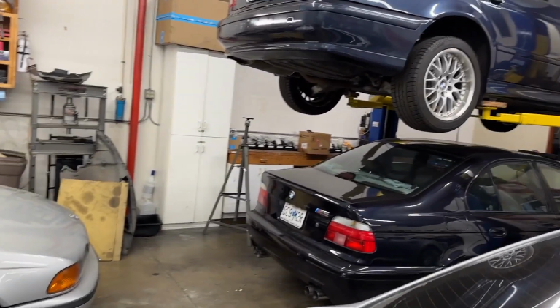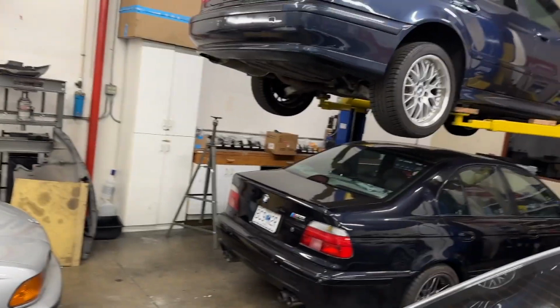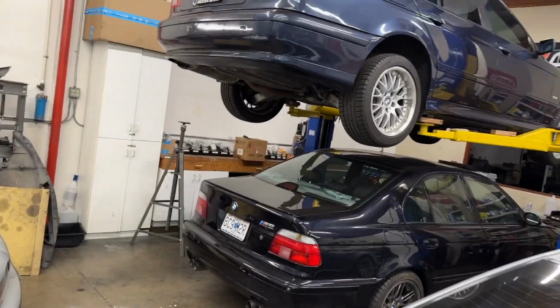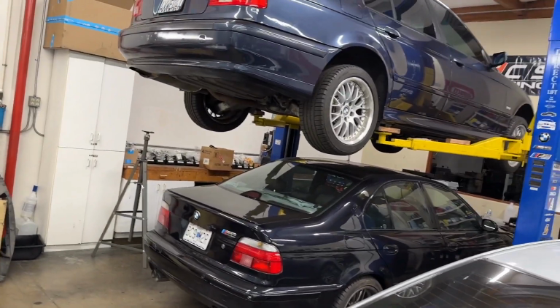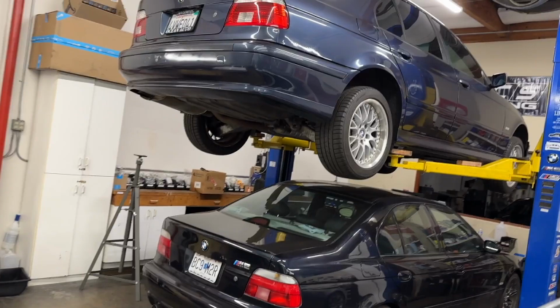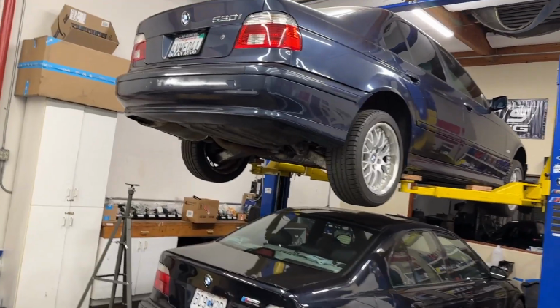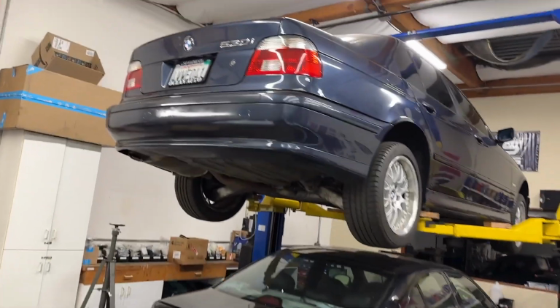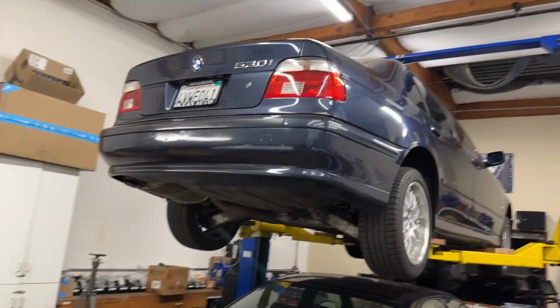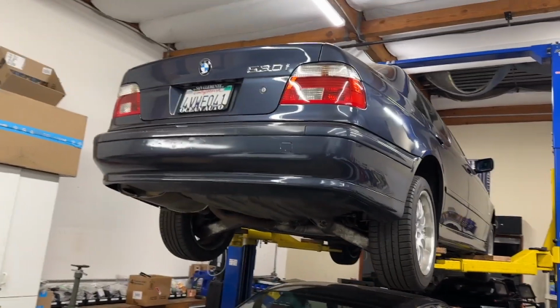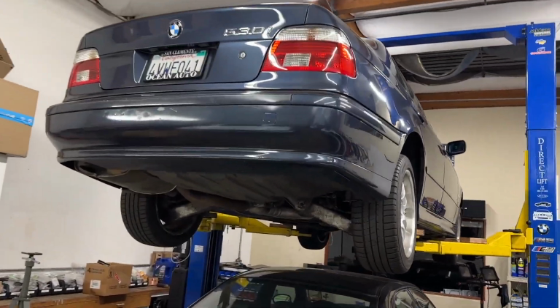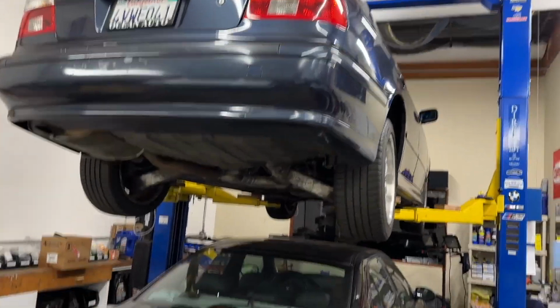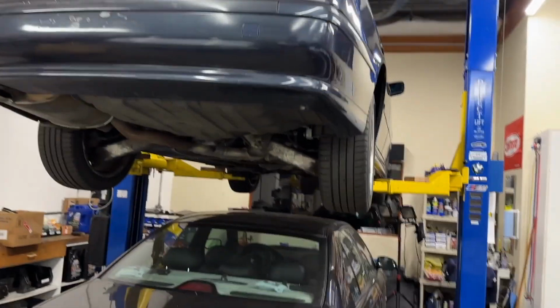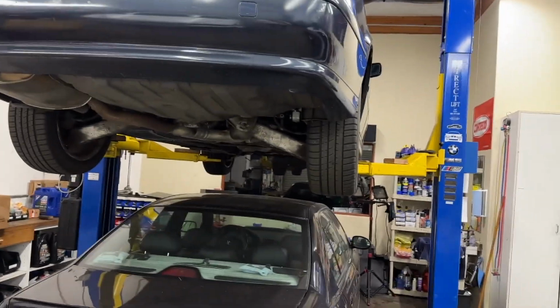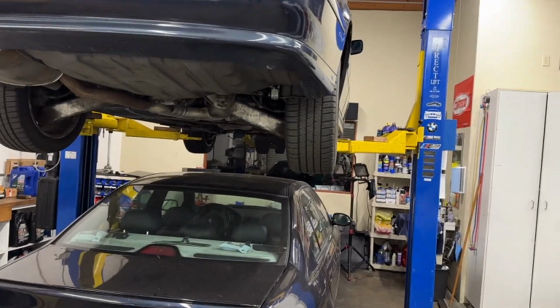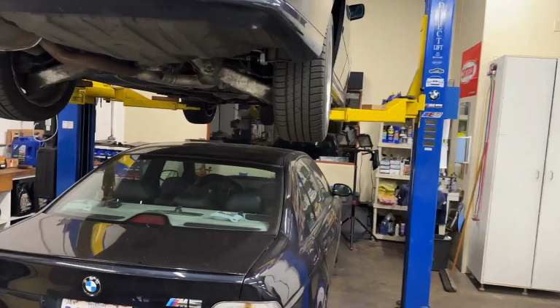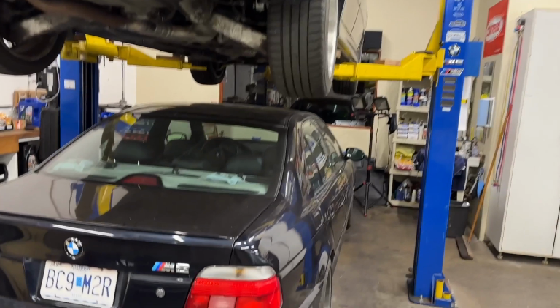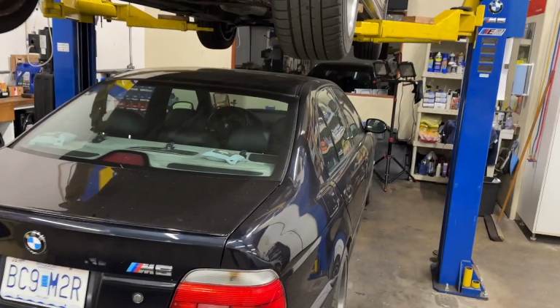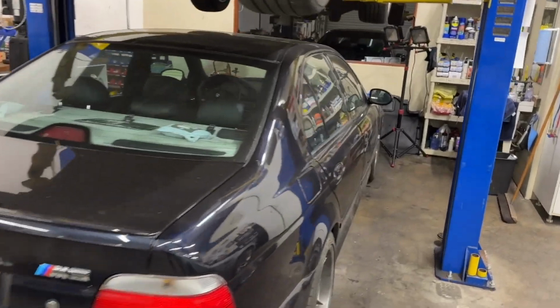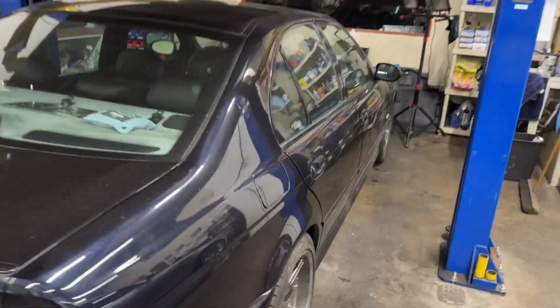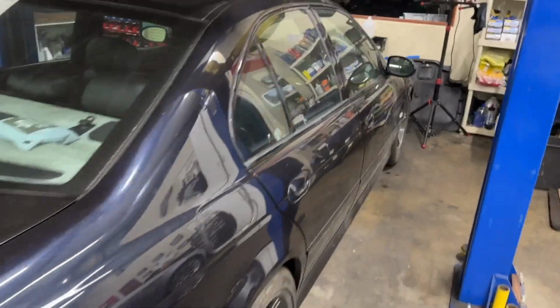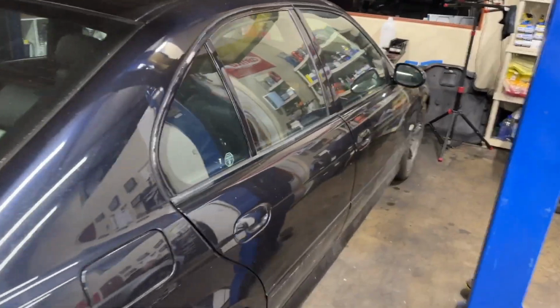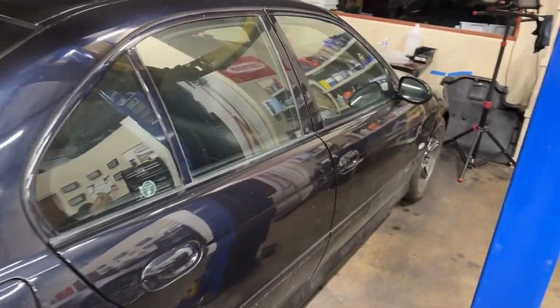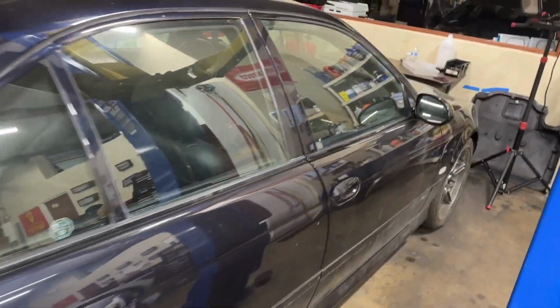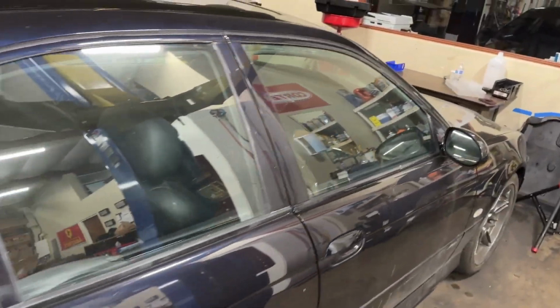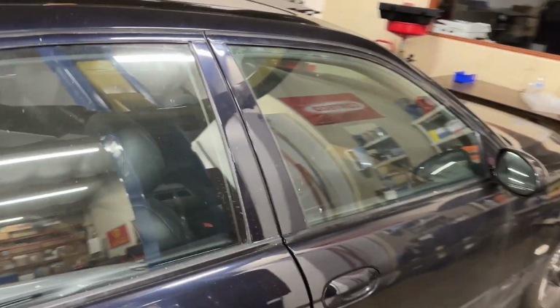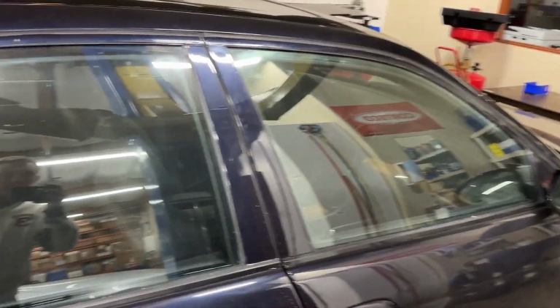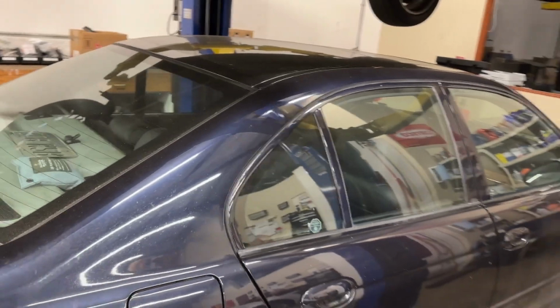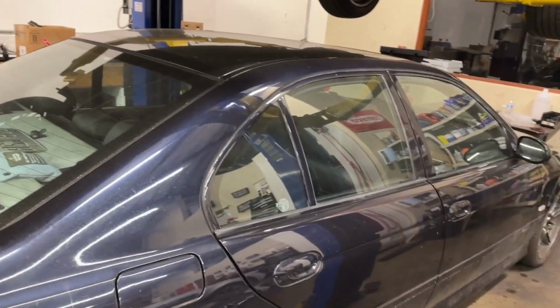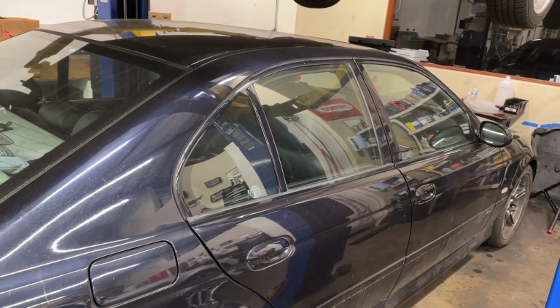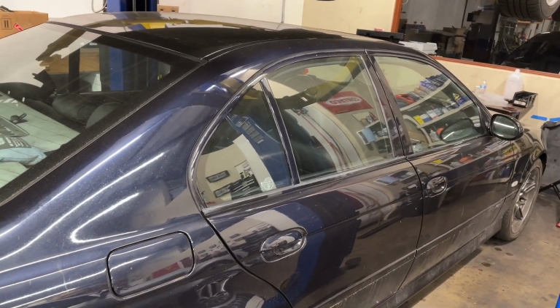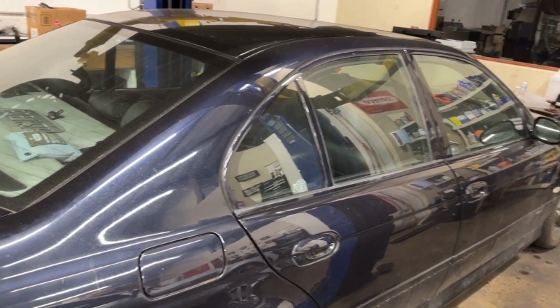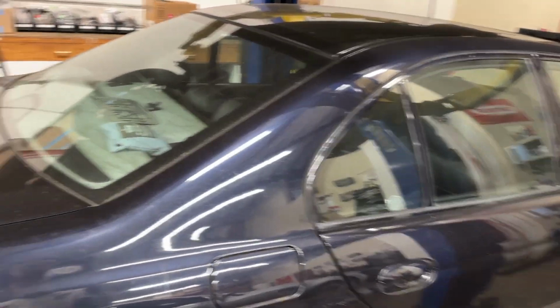We'll learn to live with that, I think — it's not horrible. If I really don't like it, we'll just go to the Carbotech 1521s that are on my M5 and go from there. Rest of the week, we've got to pull out the headliner and the pillars on this thing. We've been talking about it — it's time to do it, so that's going to start soon.